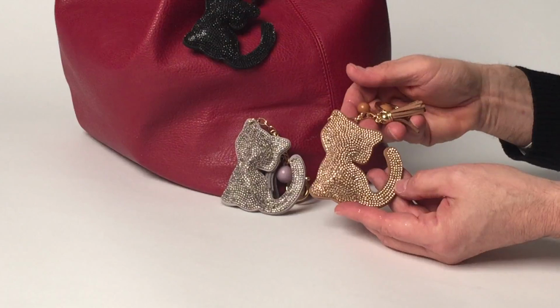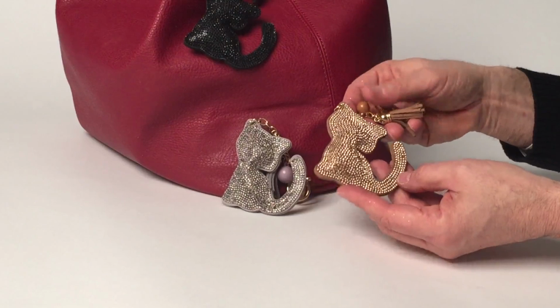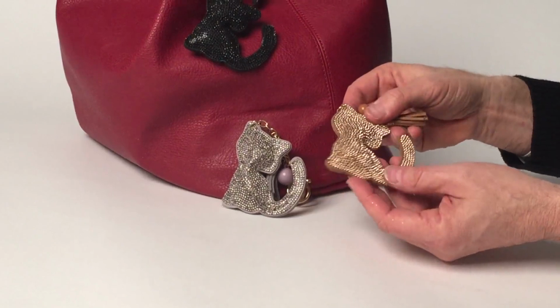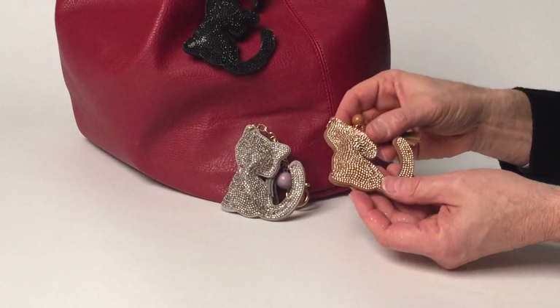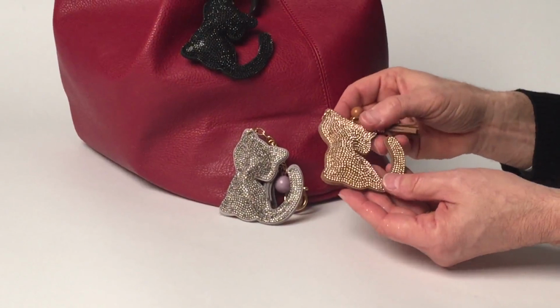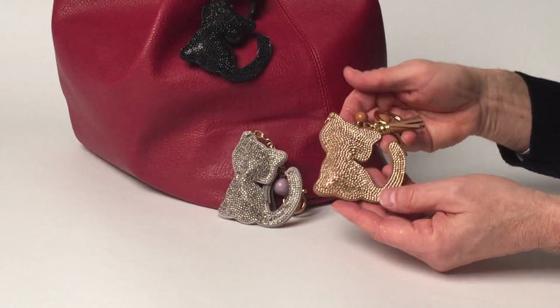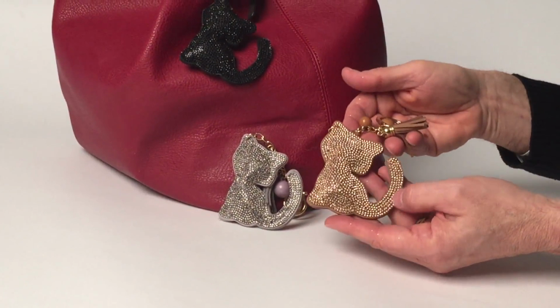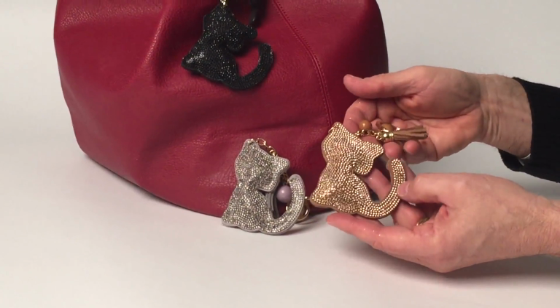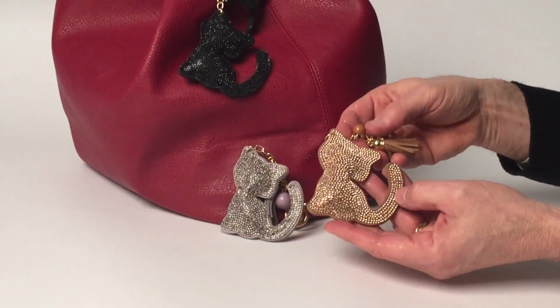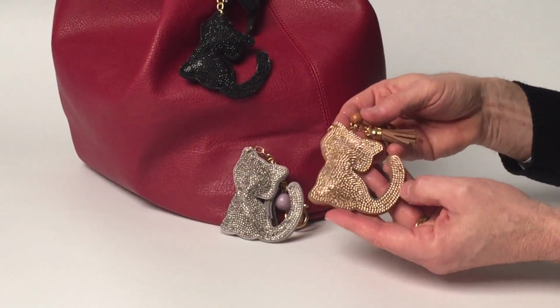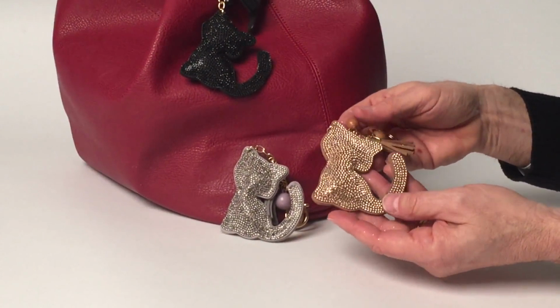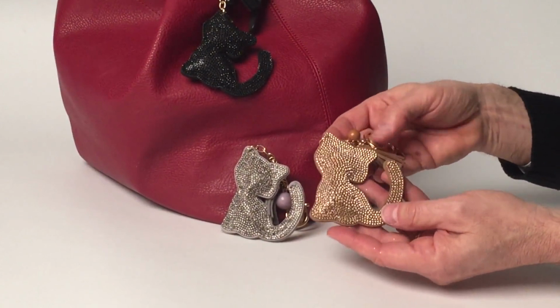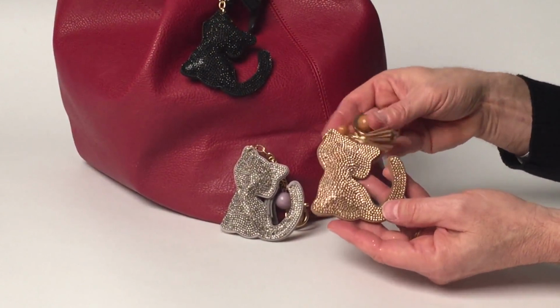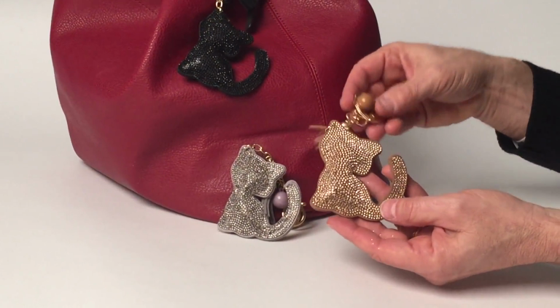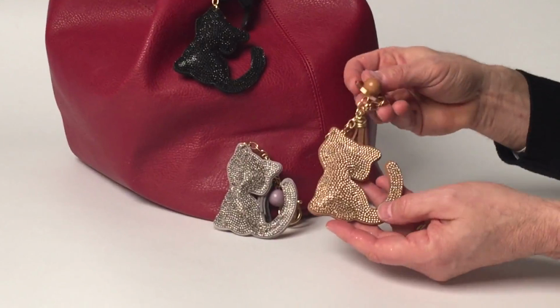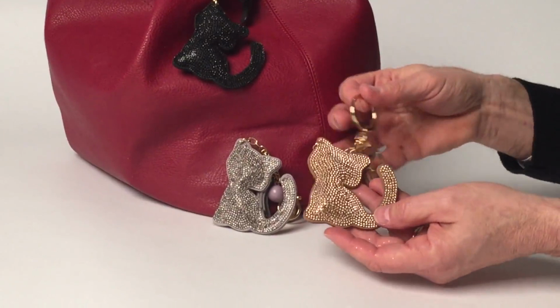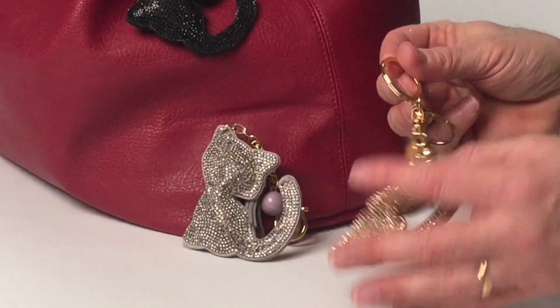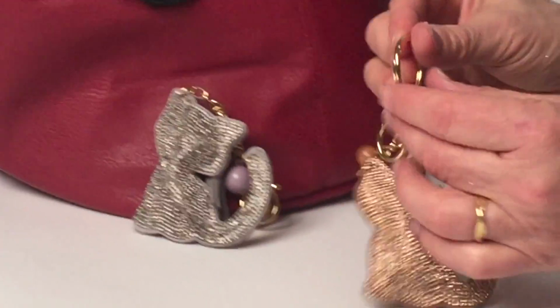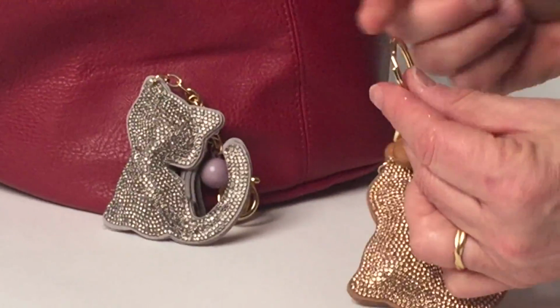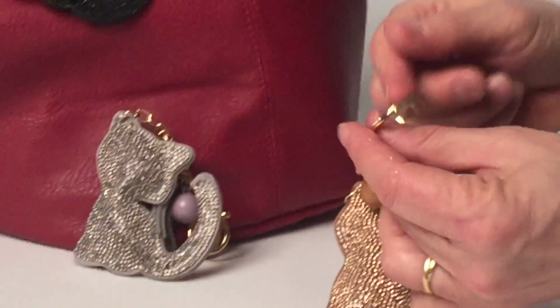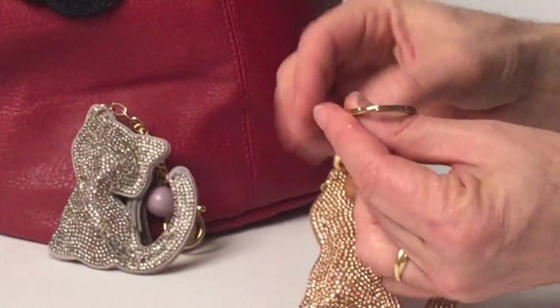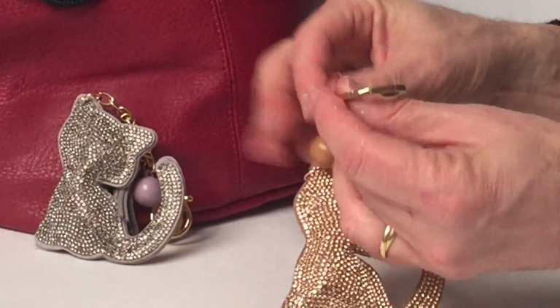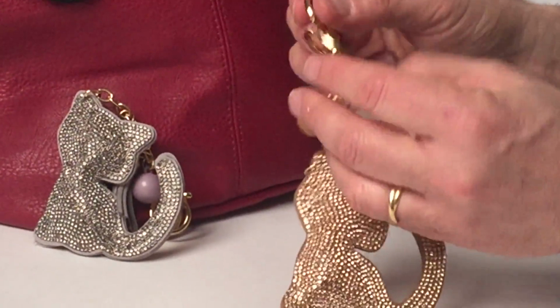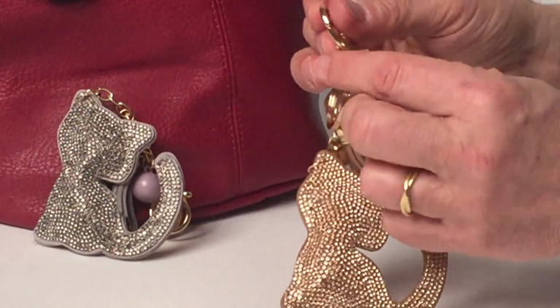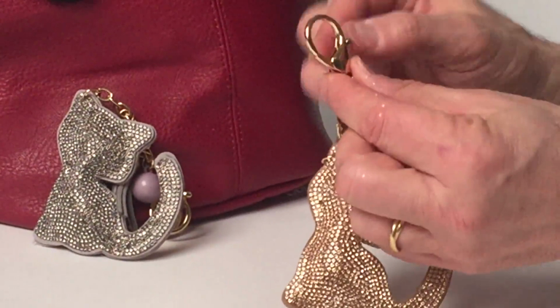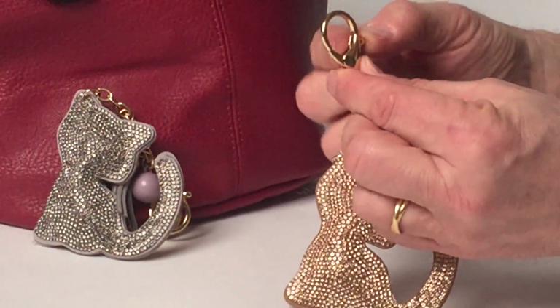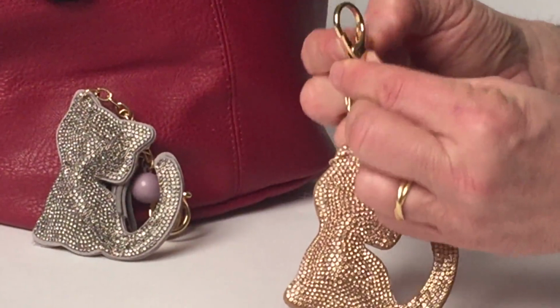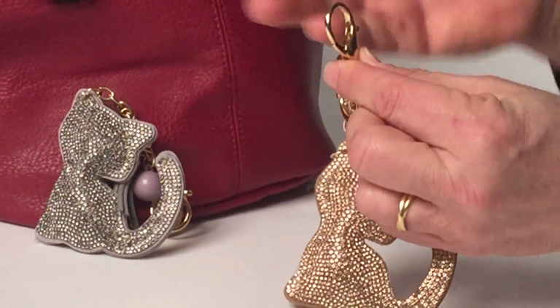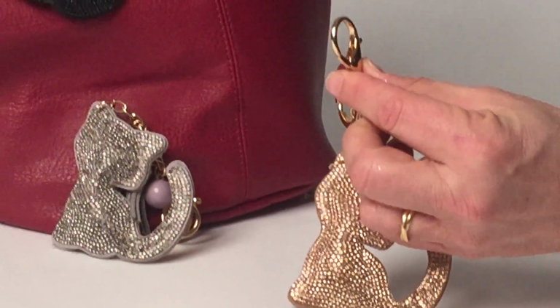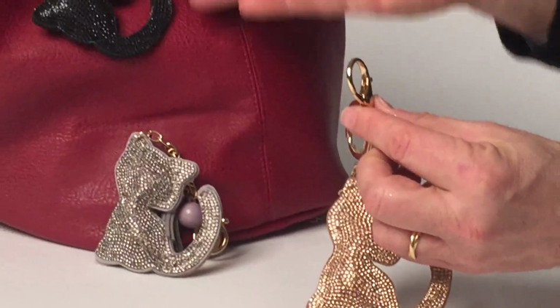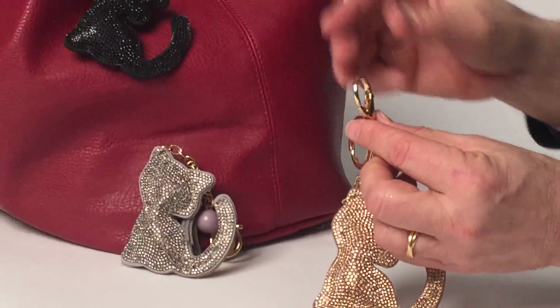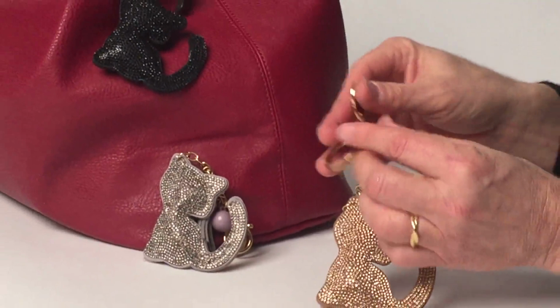There are so many fans that love cats, and this is a cat bag enhancer and keyring. So you can see we have a beautiful quality keyring, a hook to hook it onto a bag. Look how great it looks.